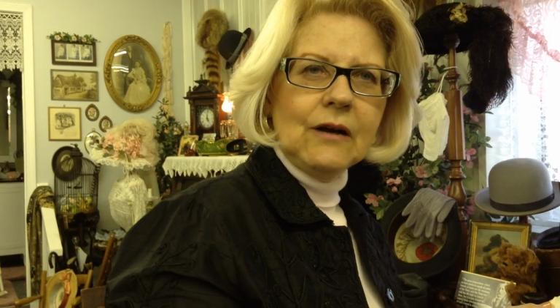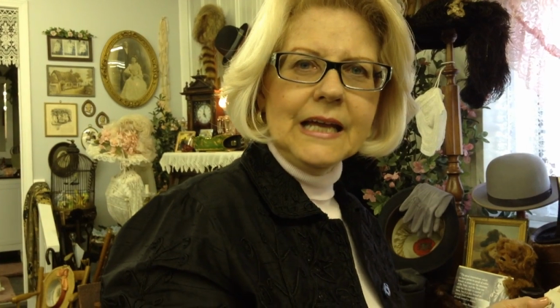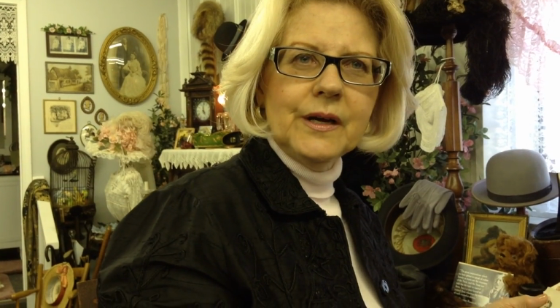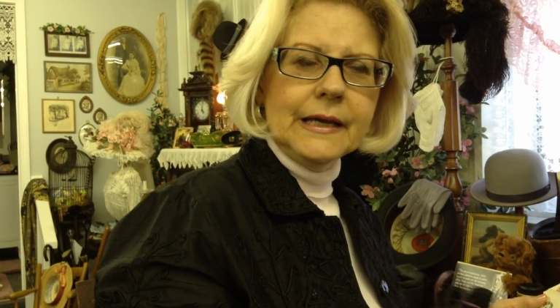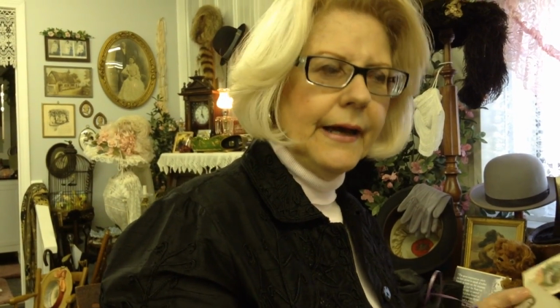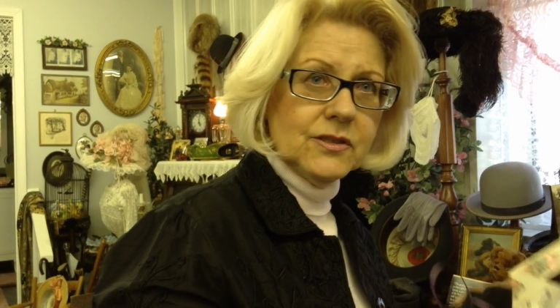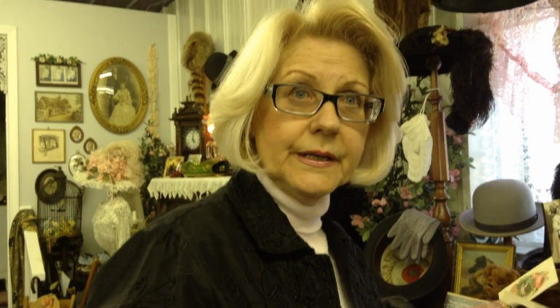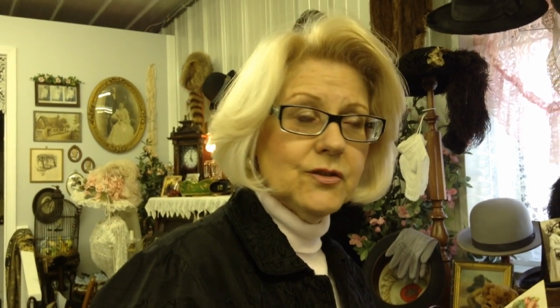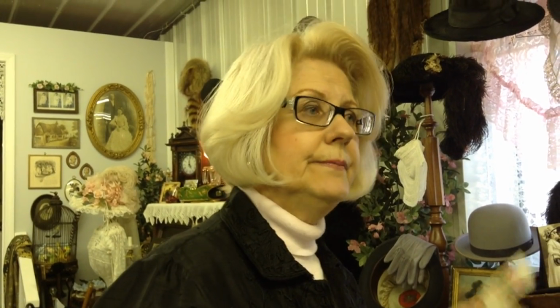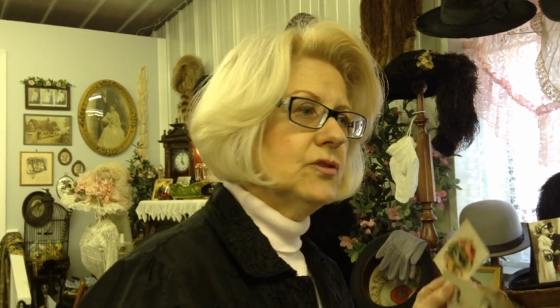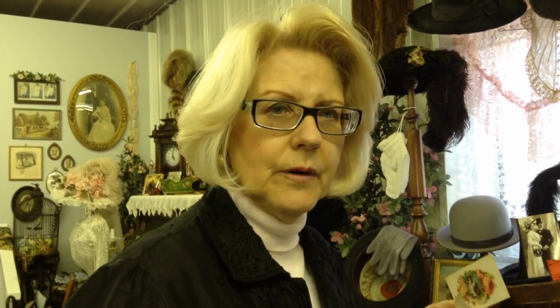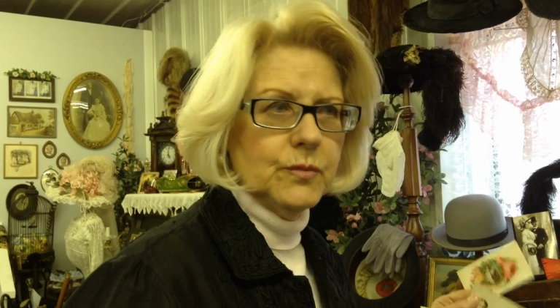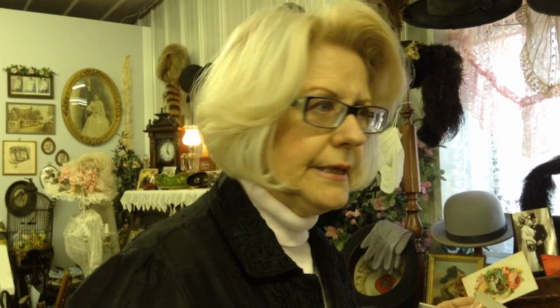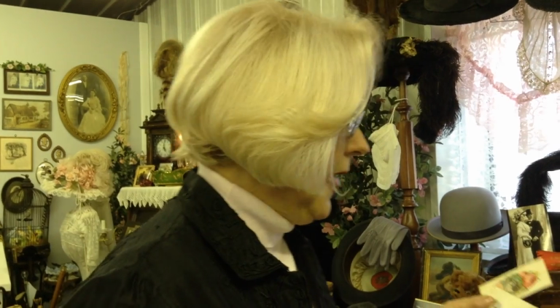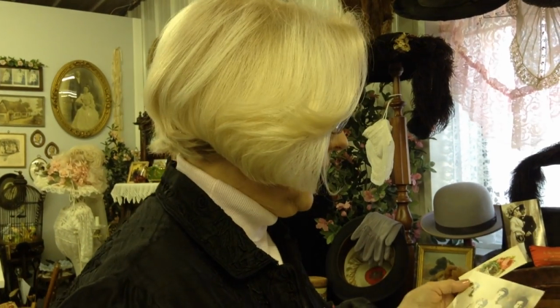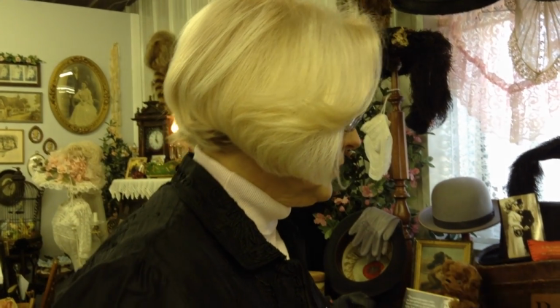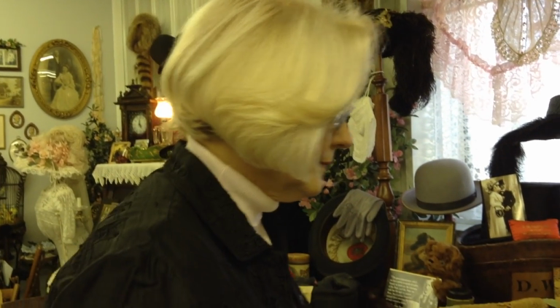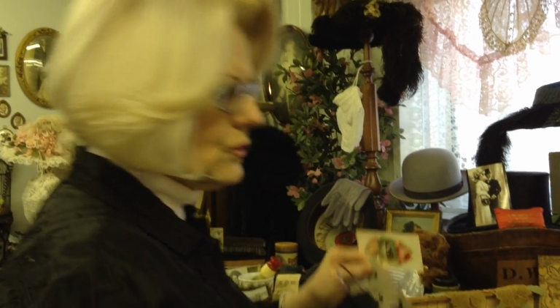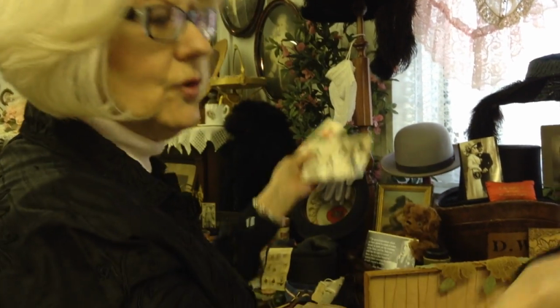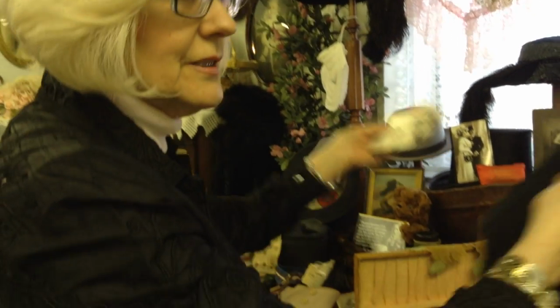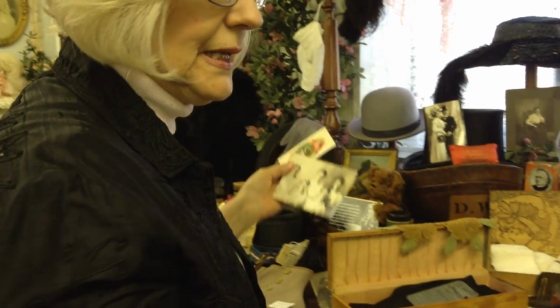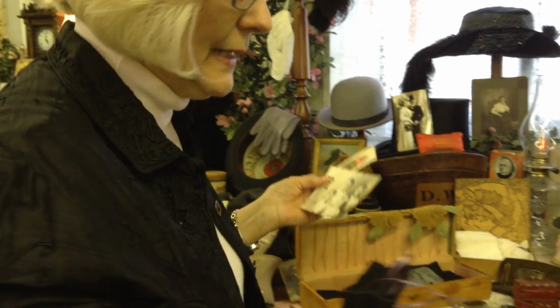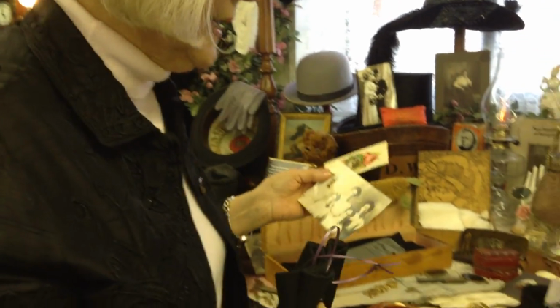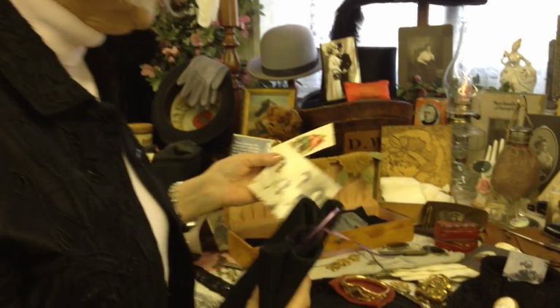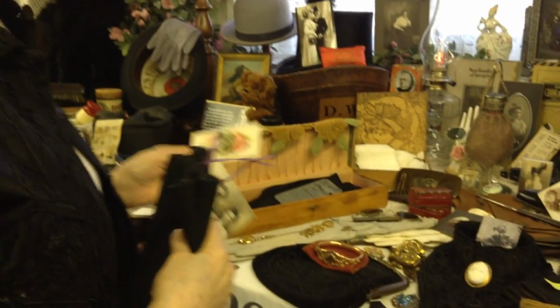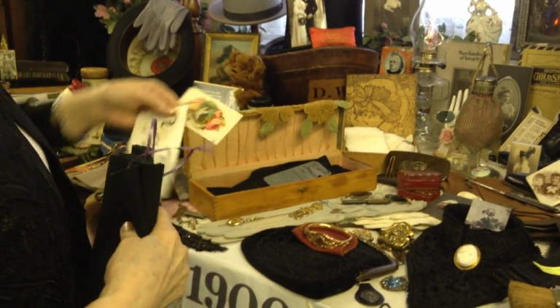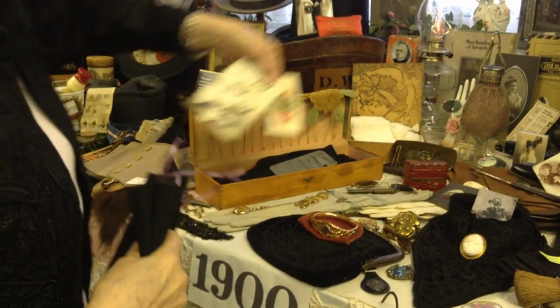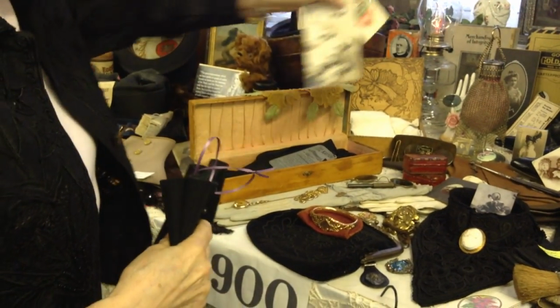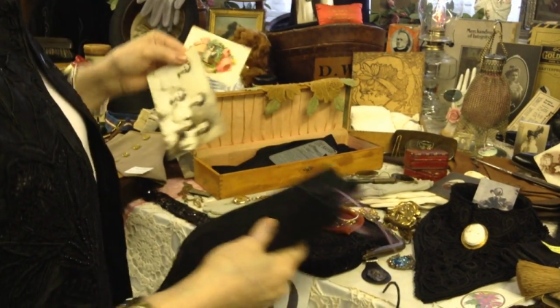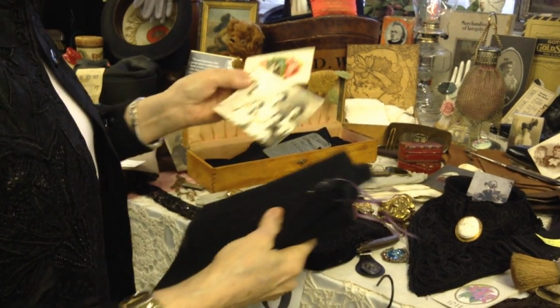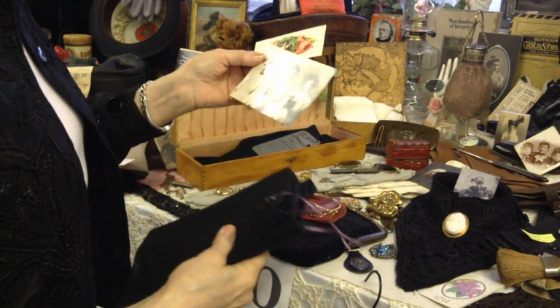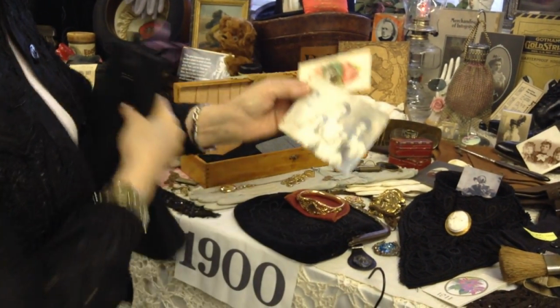Here we are again at the Hats of the 20th Century, Hats and More Museum, trying to look at the display items. We've gotten about this far and we're just going to start in again.